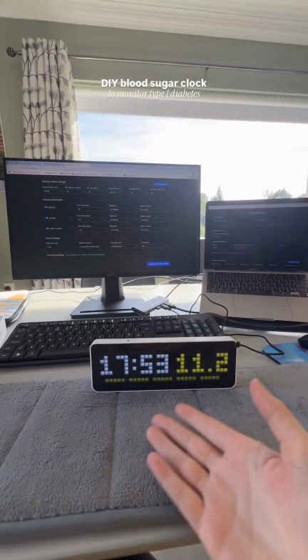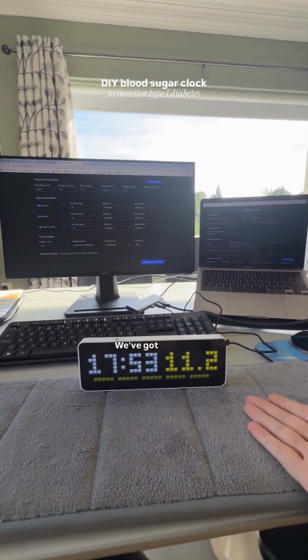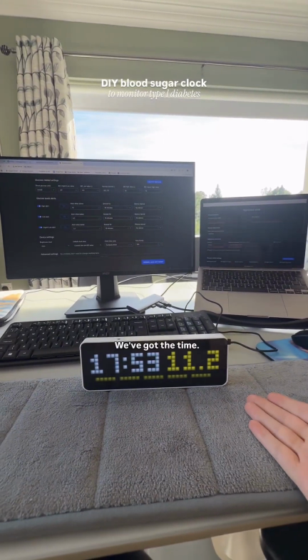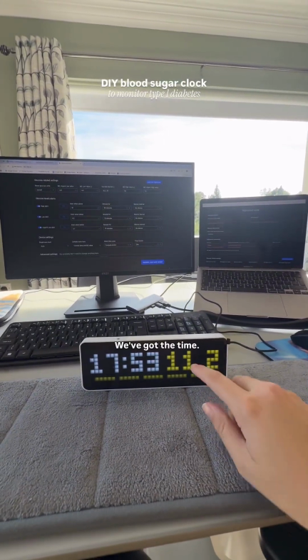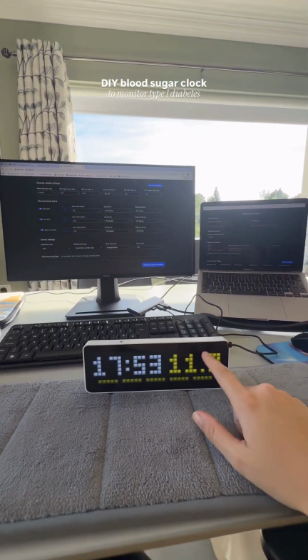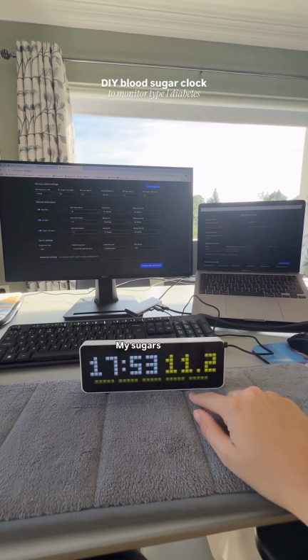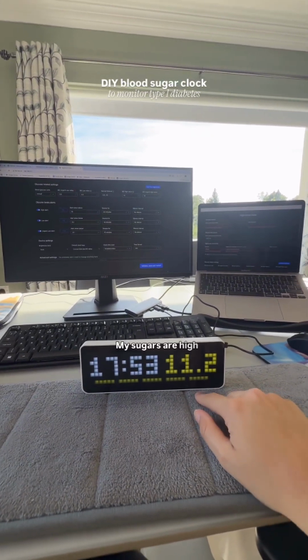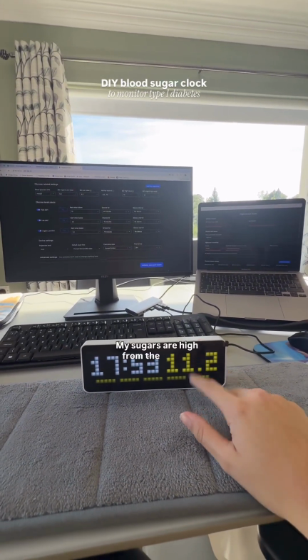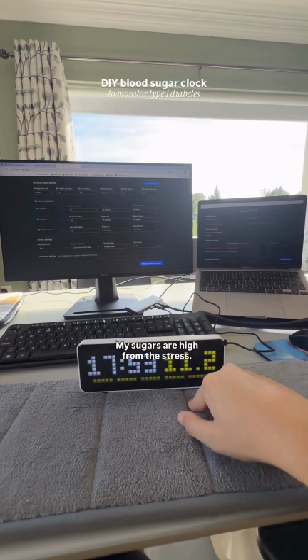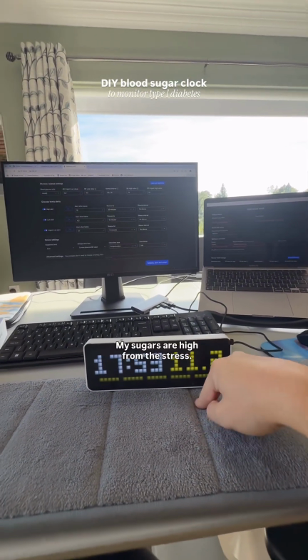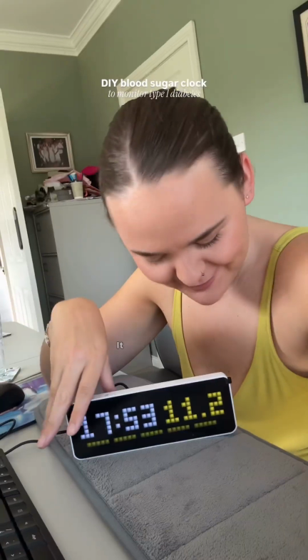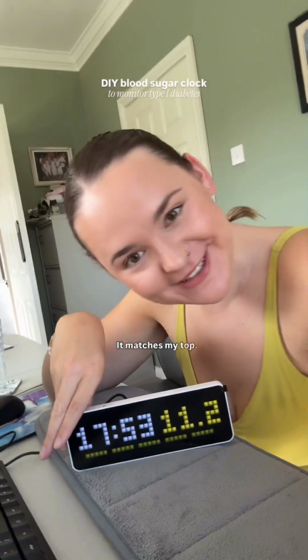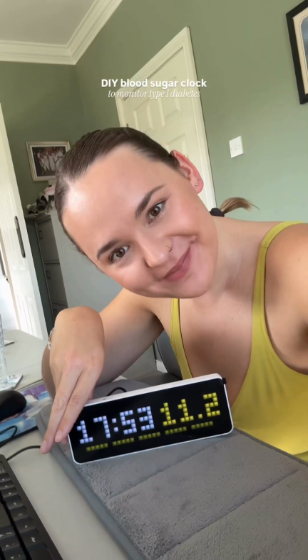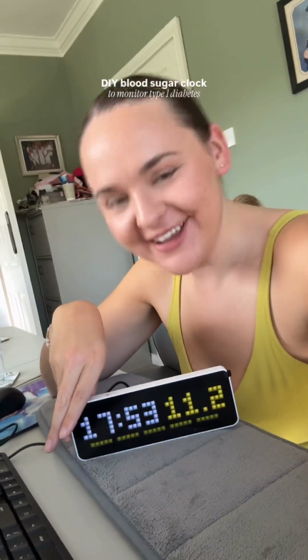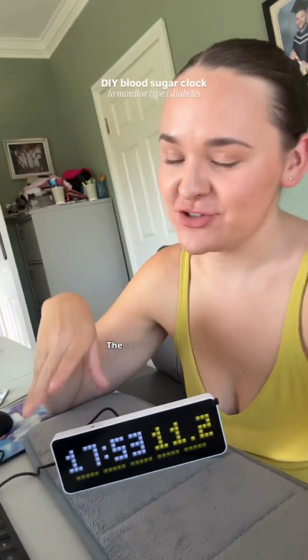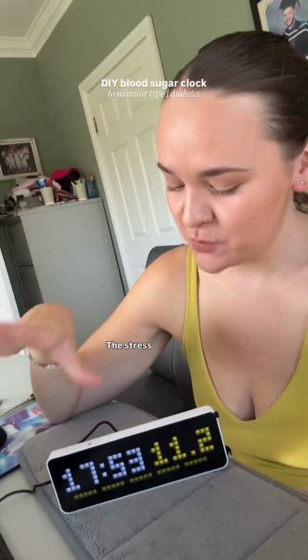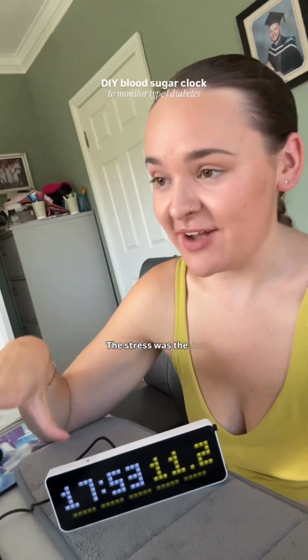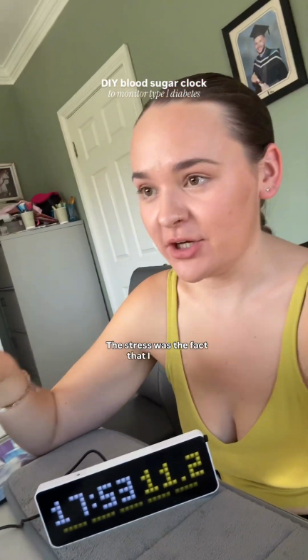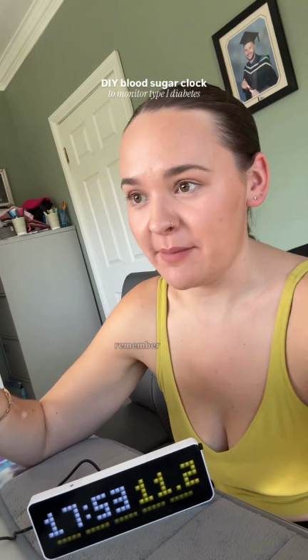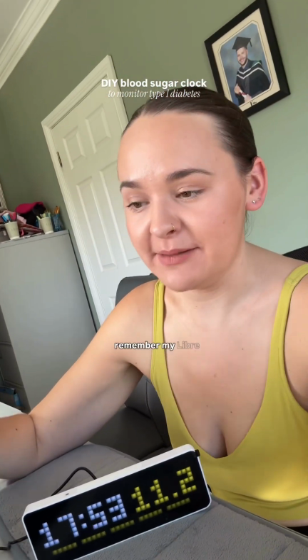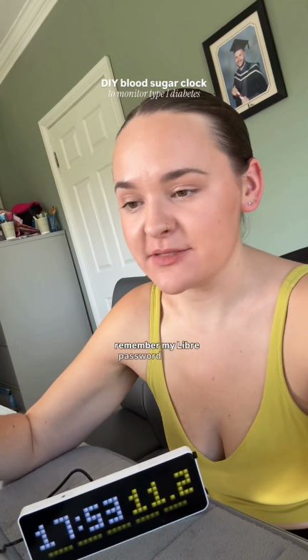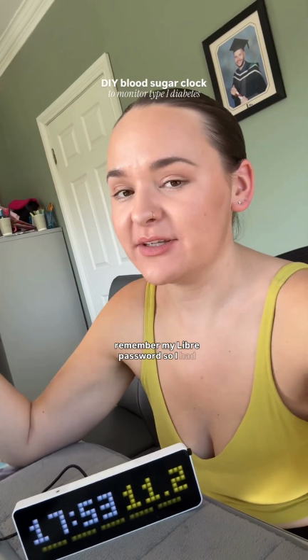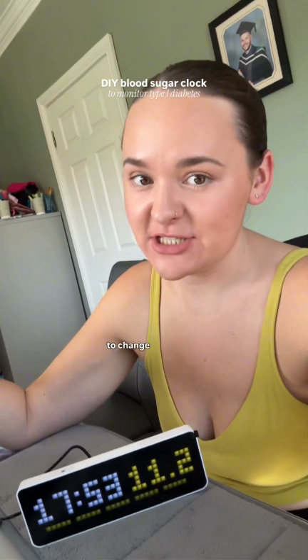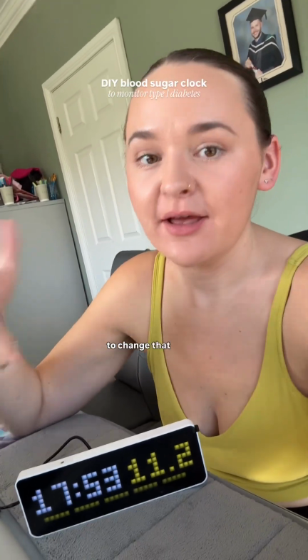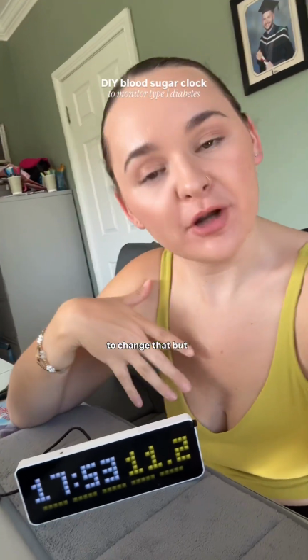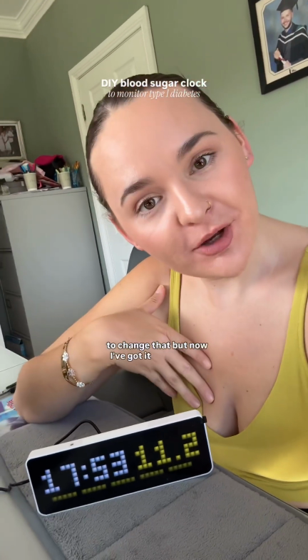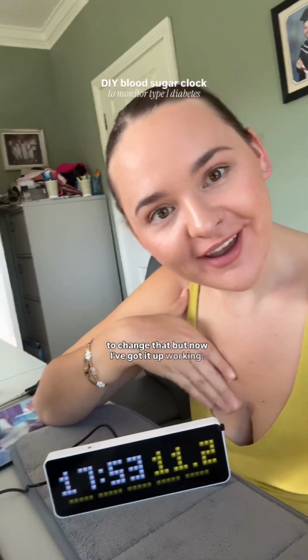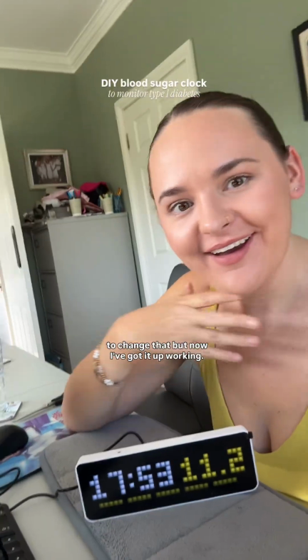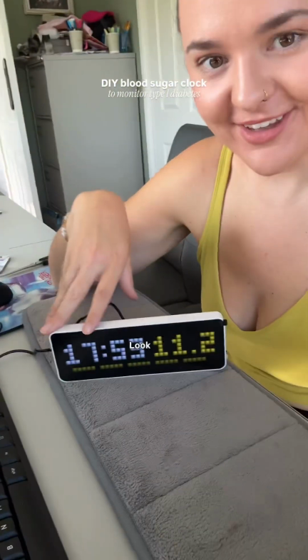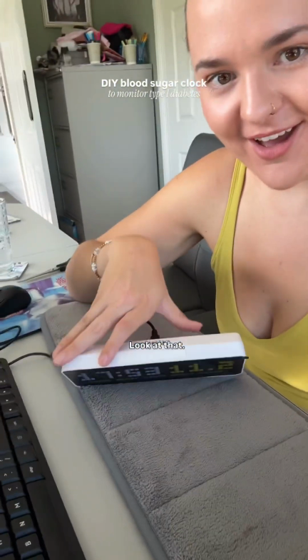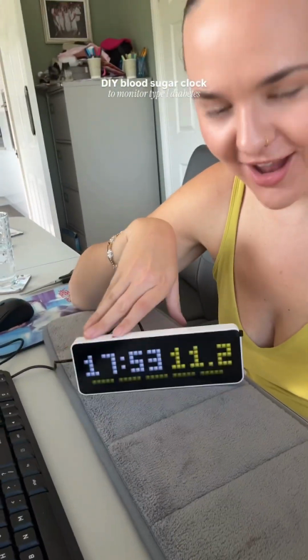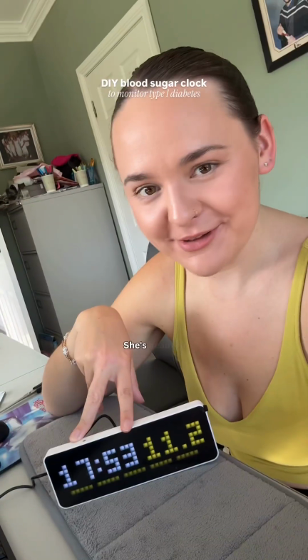Moment of truth. We've got the time! My sugars are high from the stress — the stress was the fact that I couldn't remember my Libre password. But now I've got it up and working. She's beautiful.